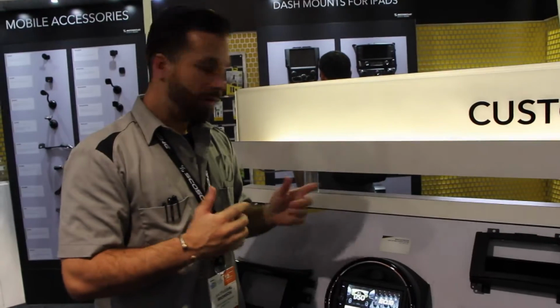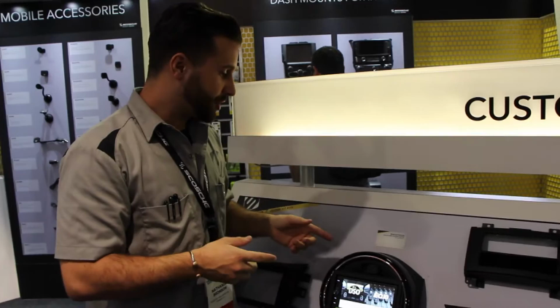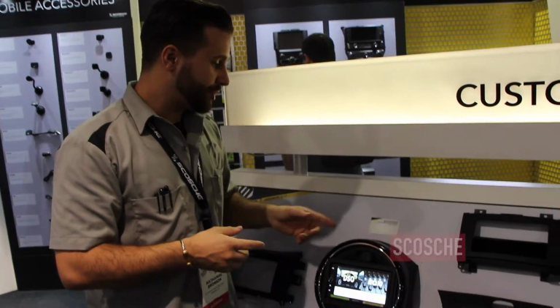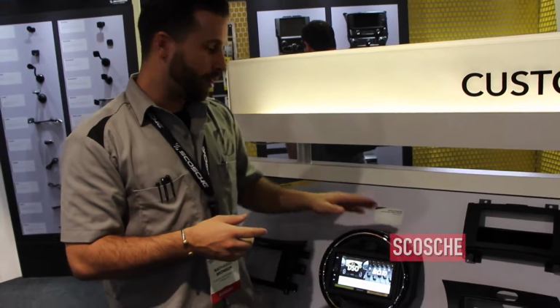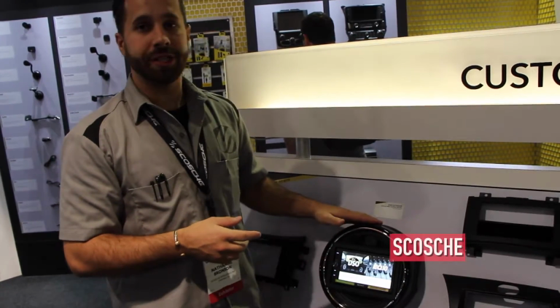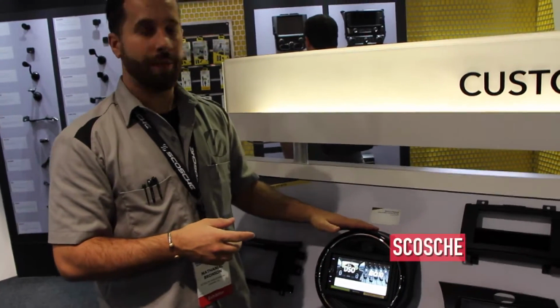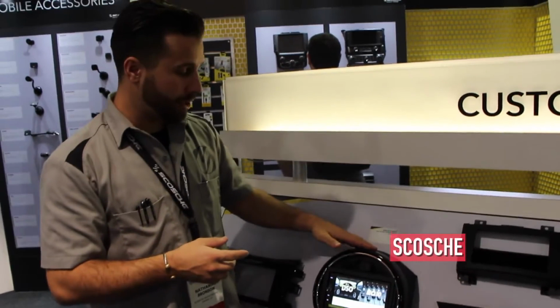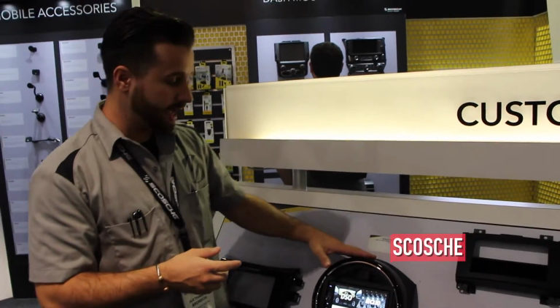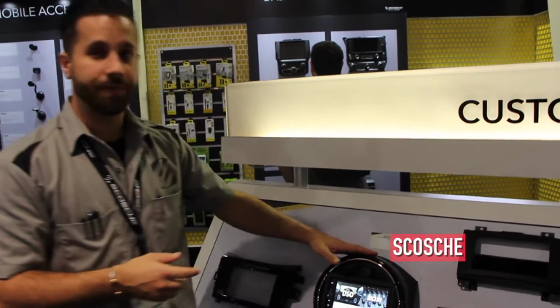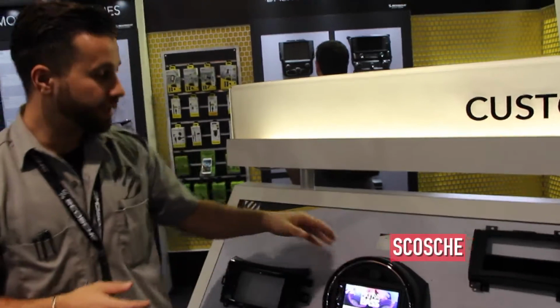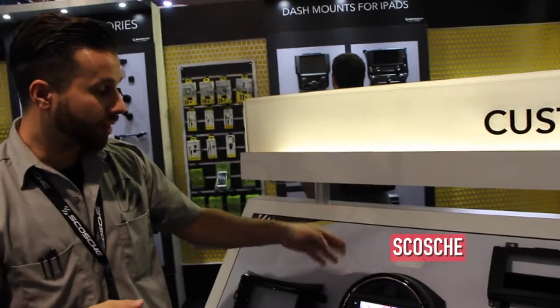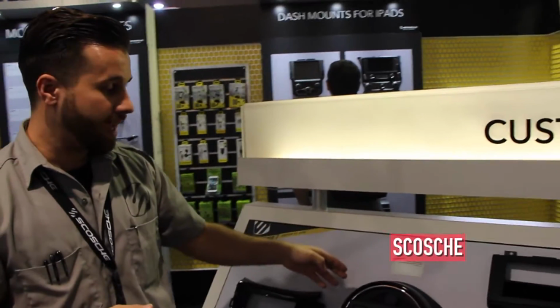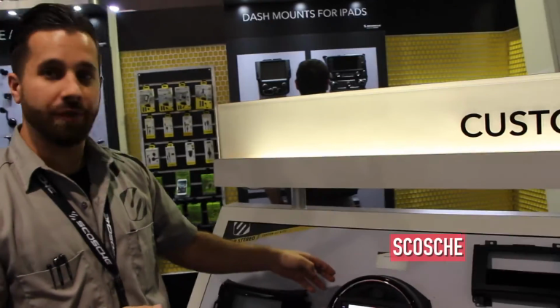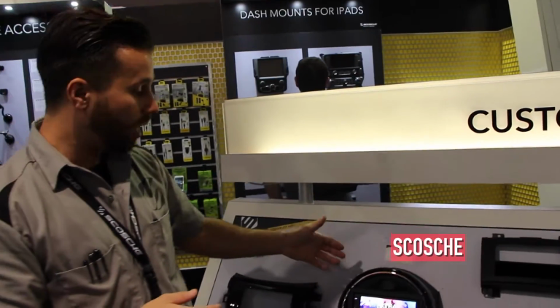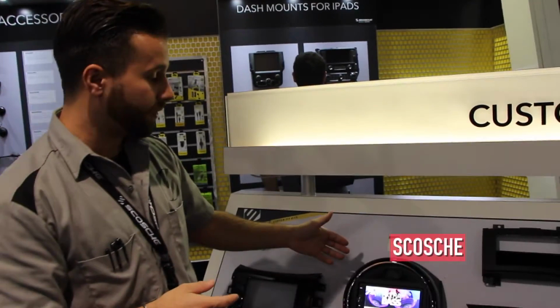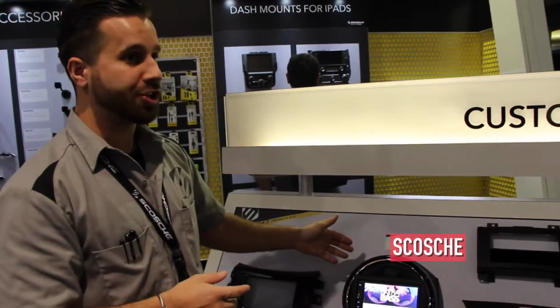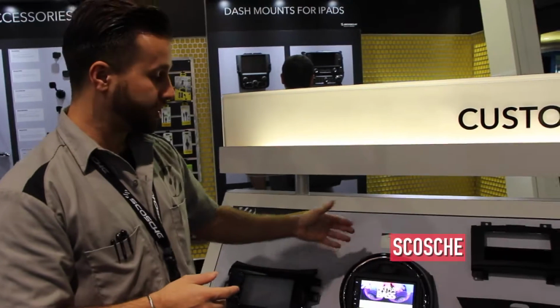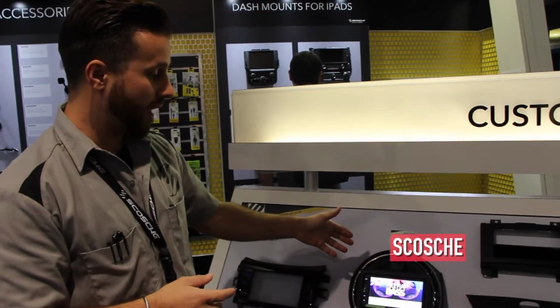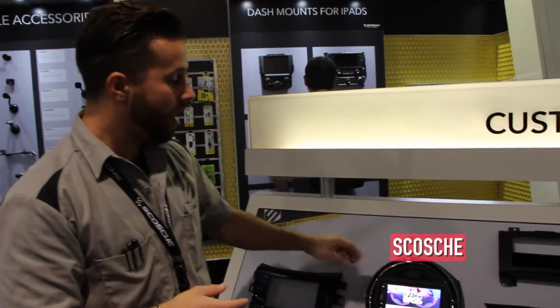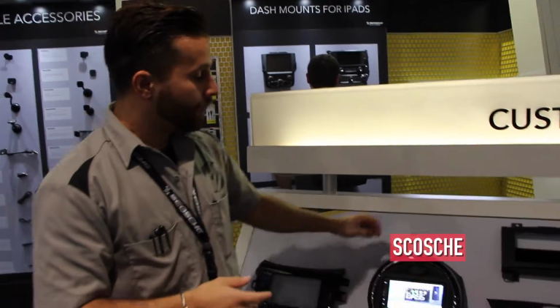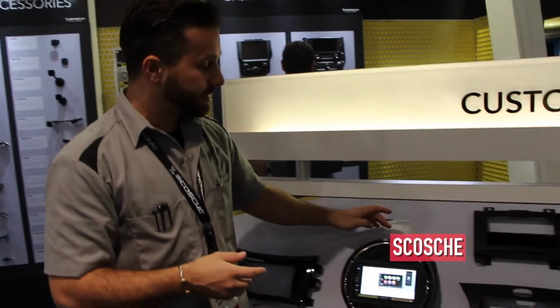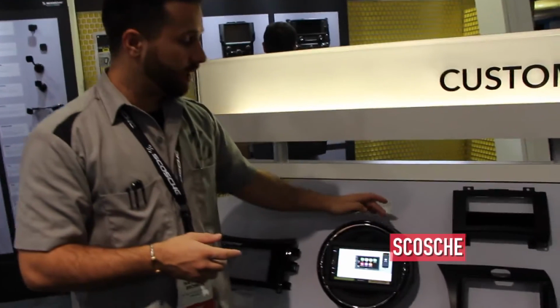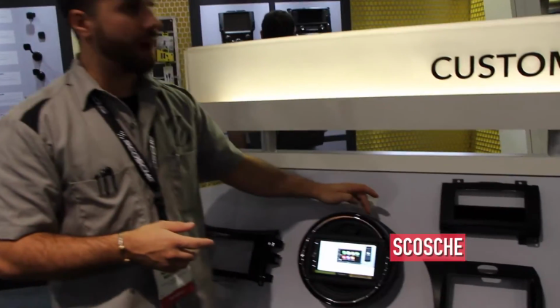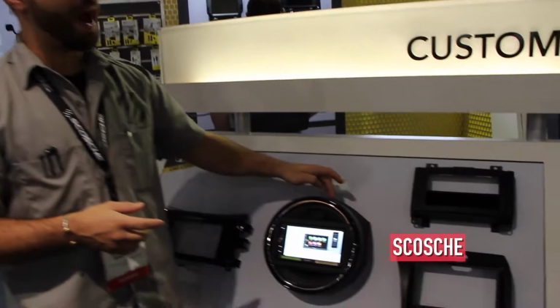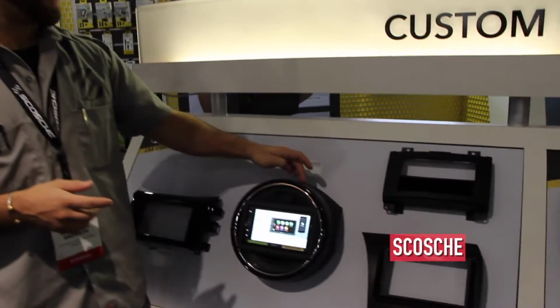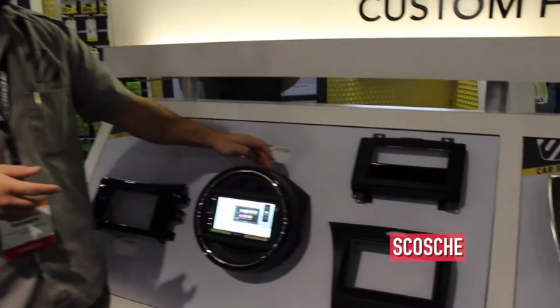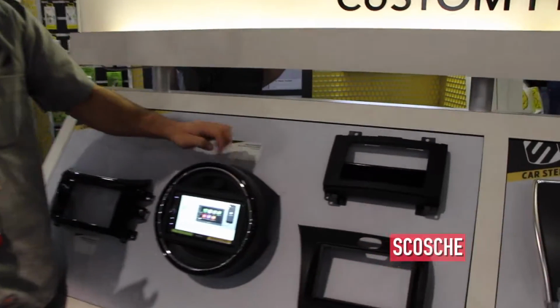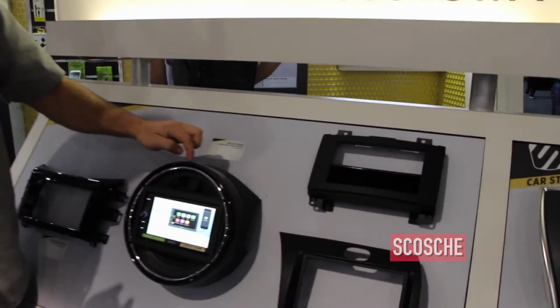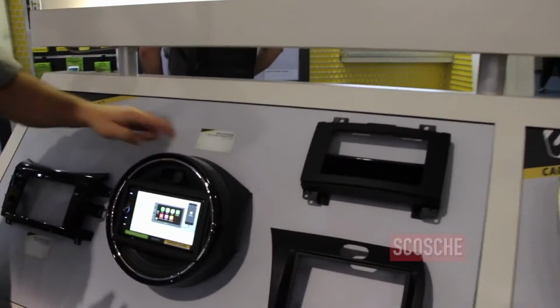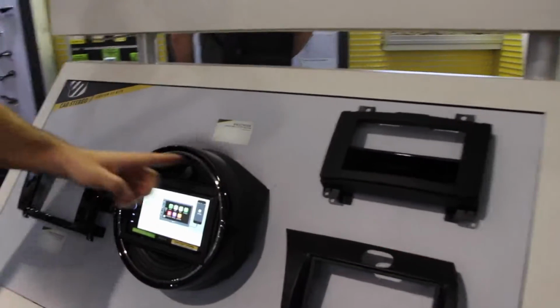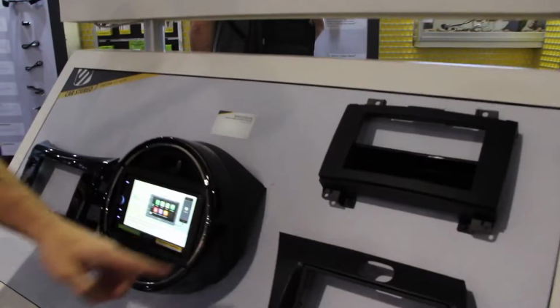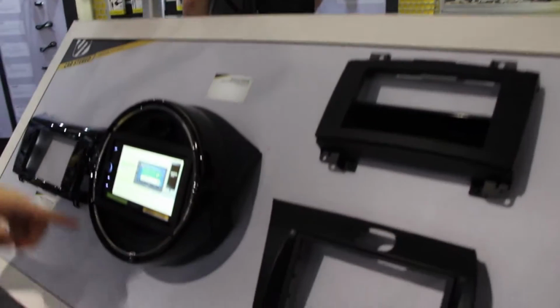This is Scotch's 2014 and up Mini Cooper Dash Kit. This is a great example of the quality of our dash kits that Scotch has. You can see here we have a matte black with a high gloss finish and then we have a nice silver trim.